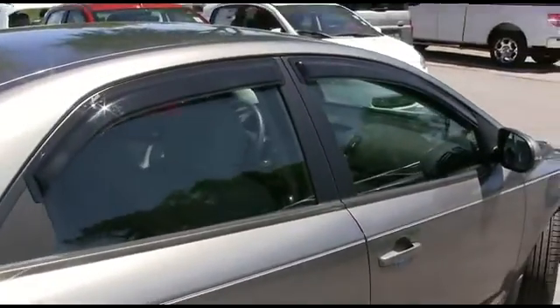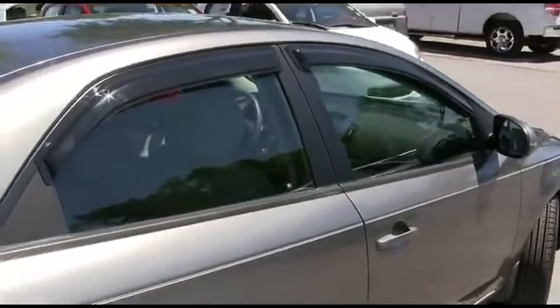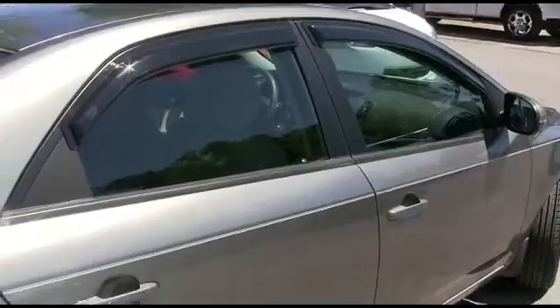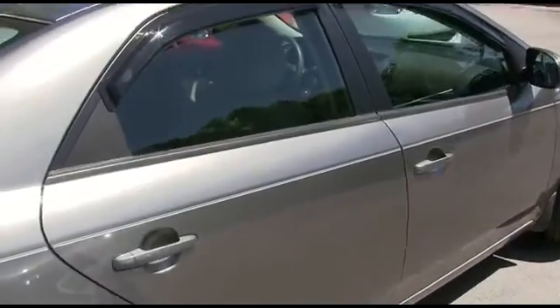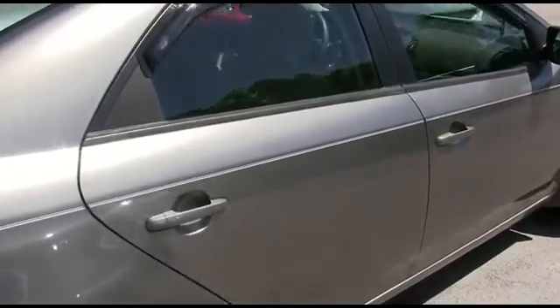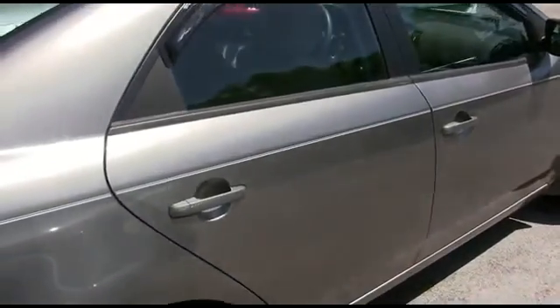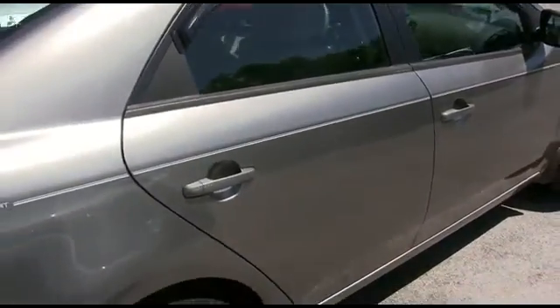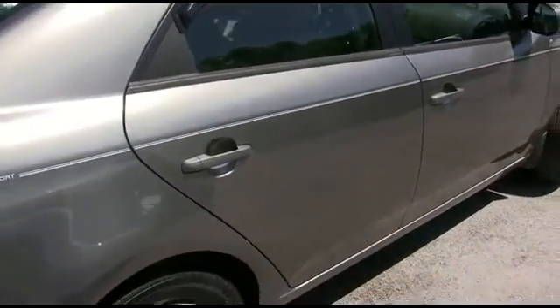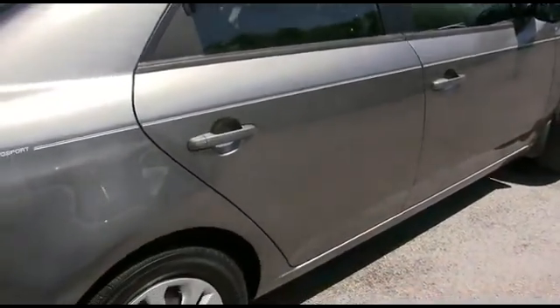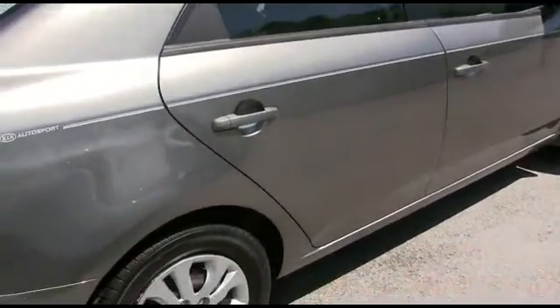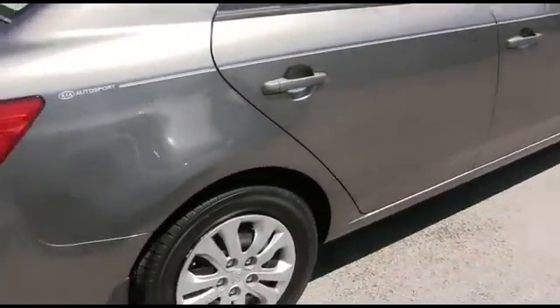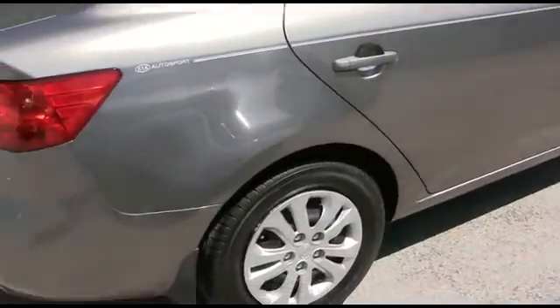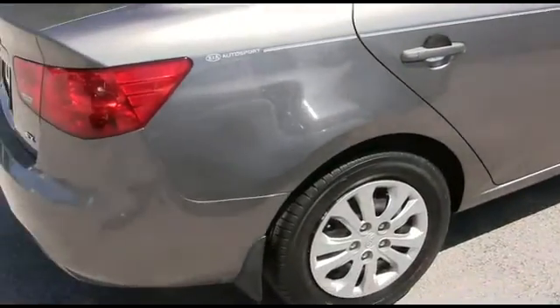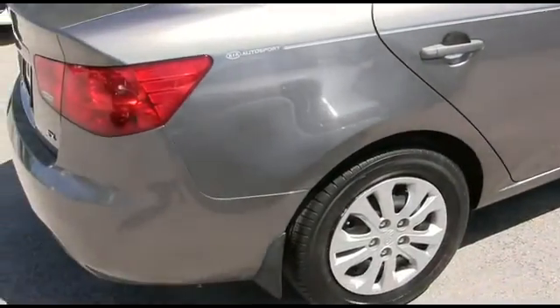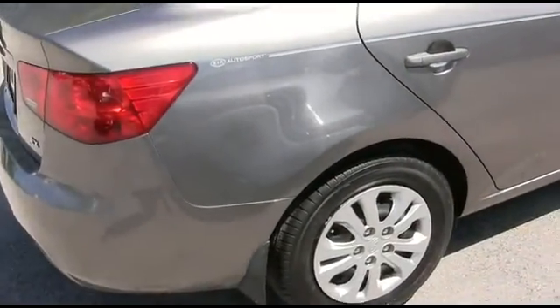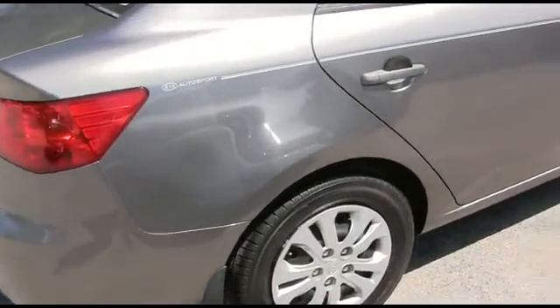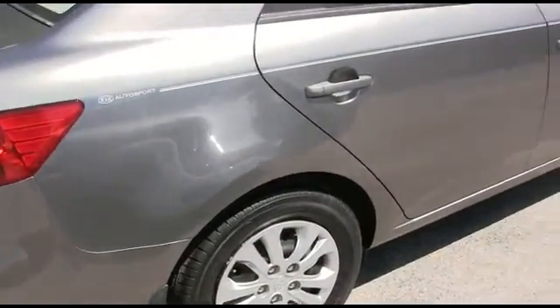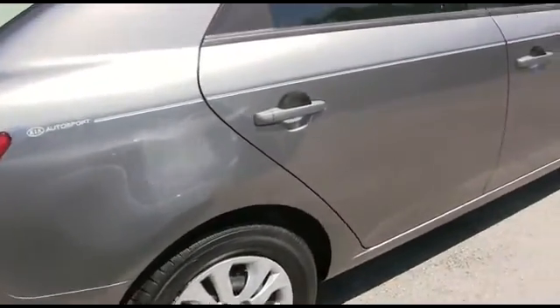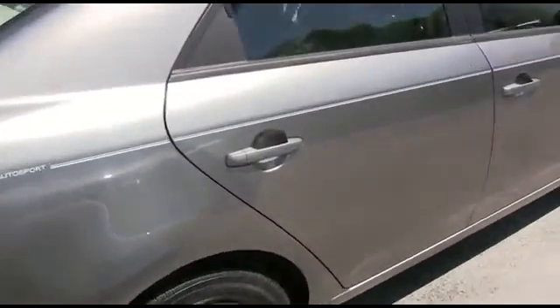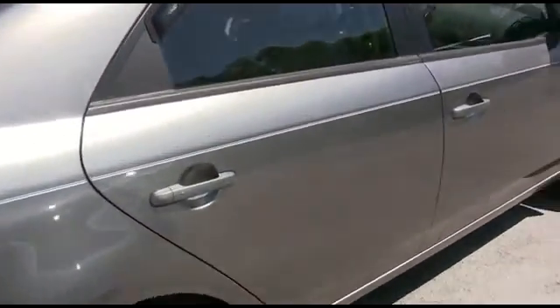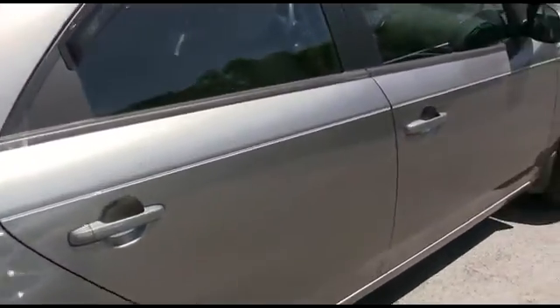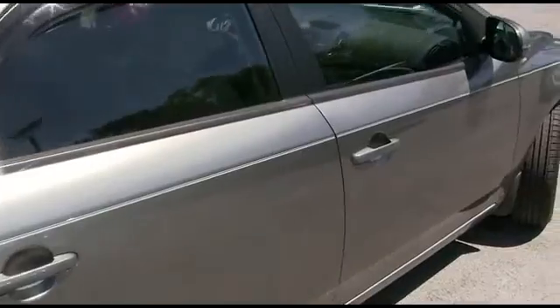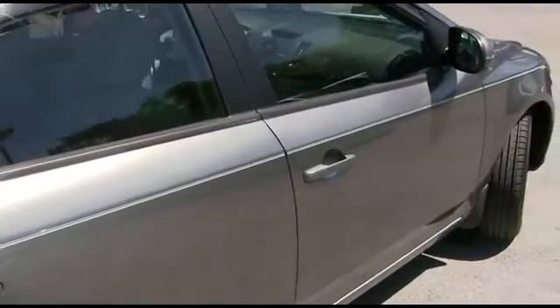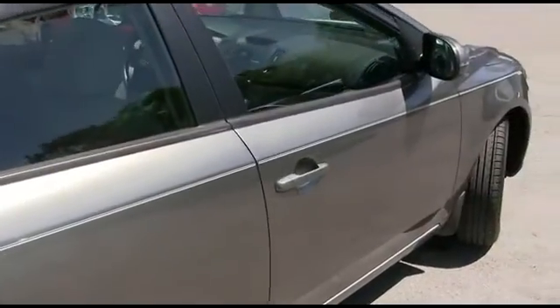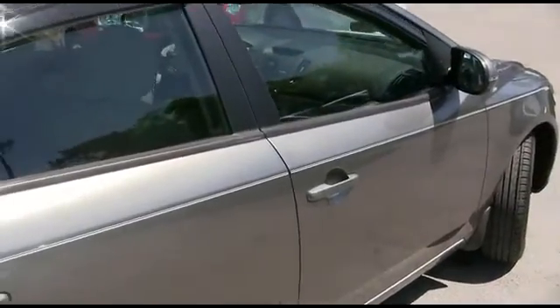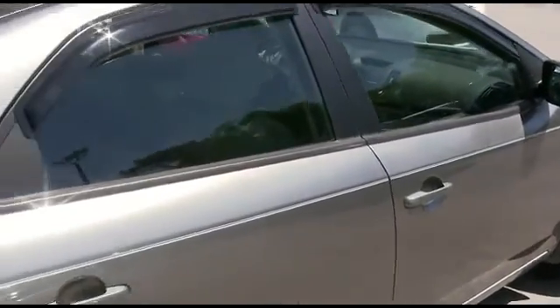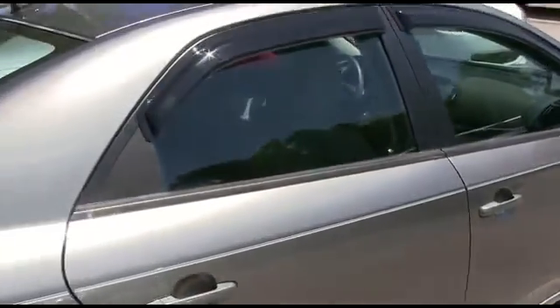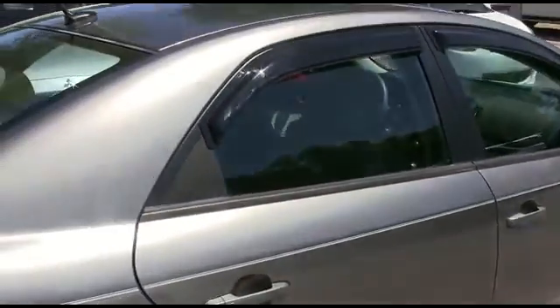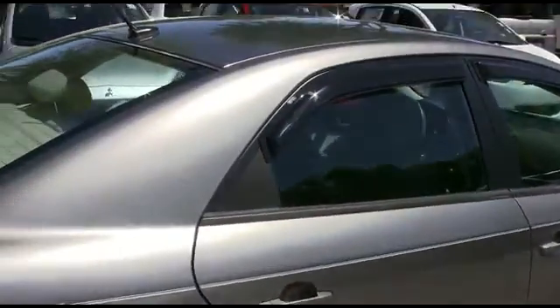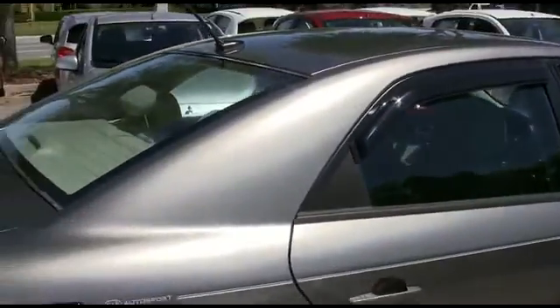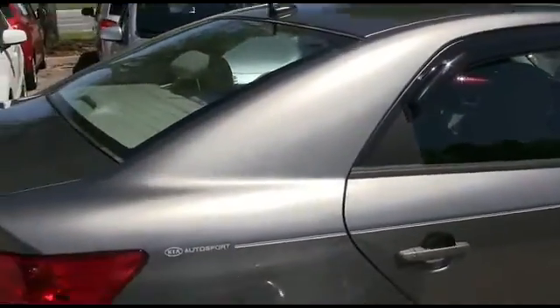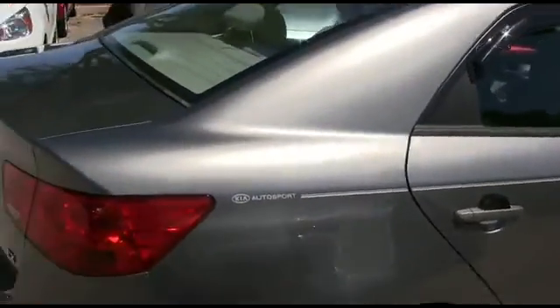Super clean Carfax, local trade-in, Carfax one owner — somebody ring the bell! This Kia is sweet.